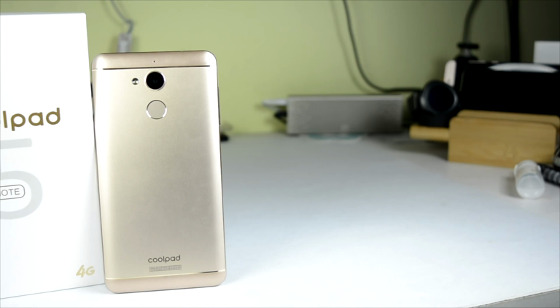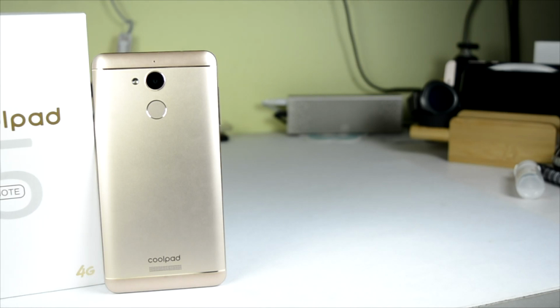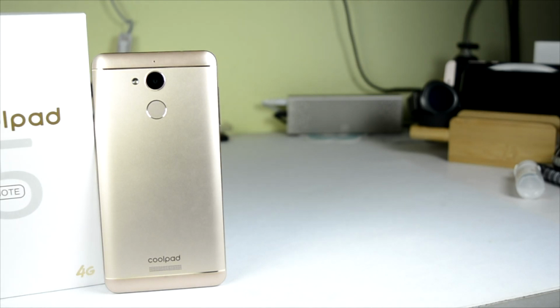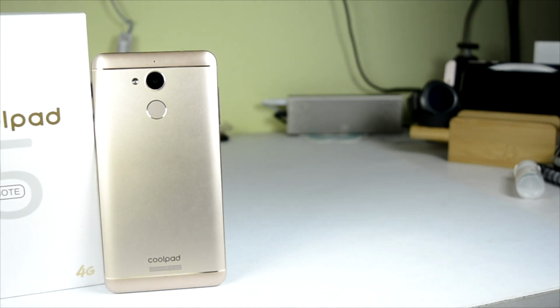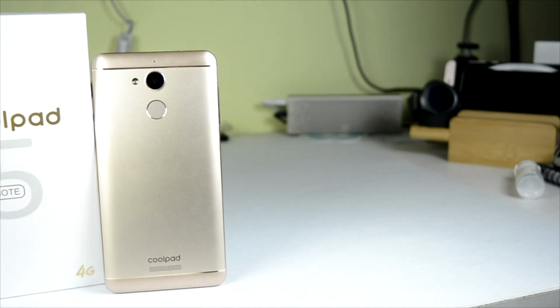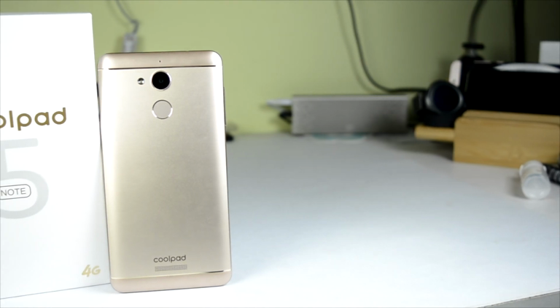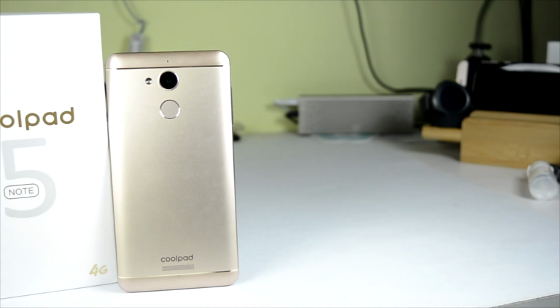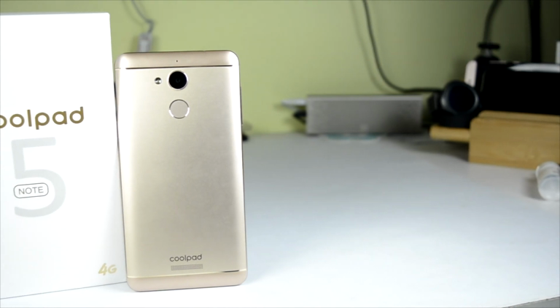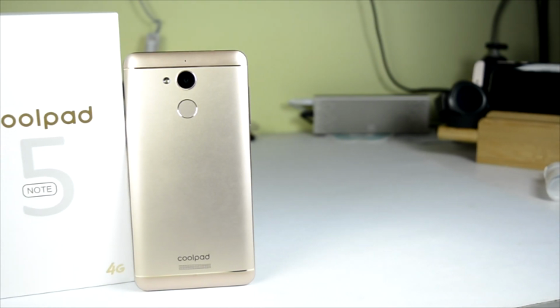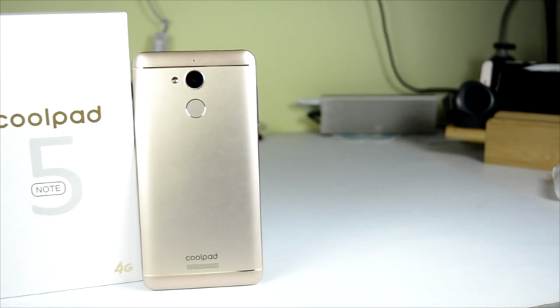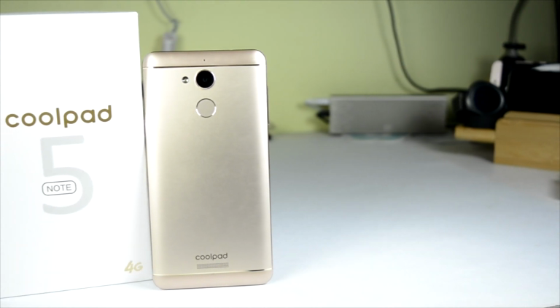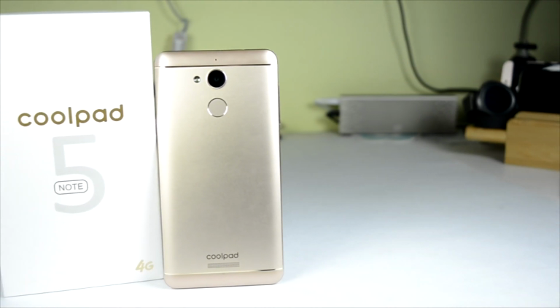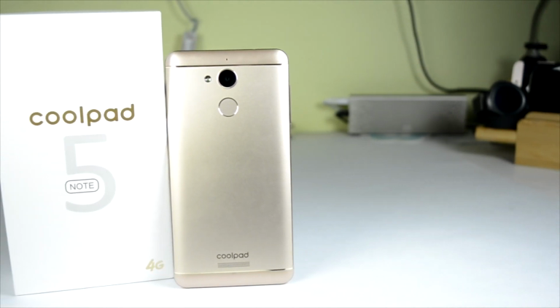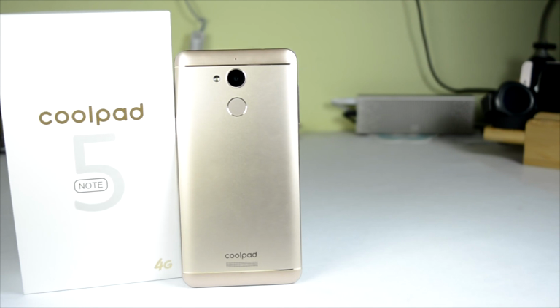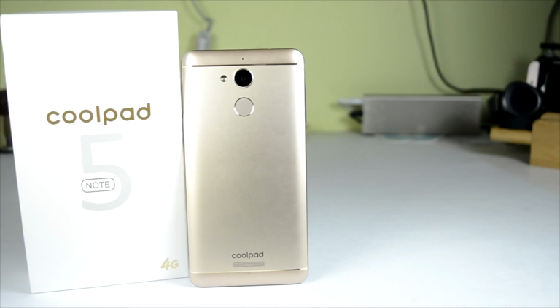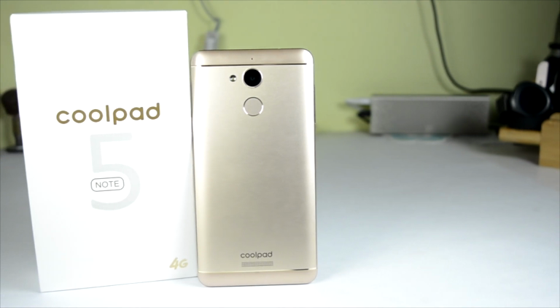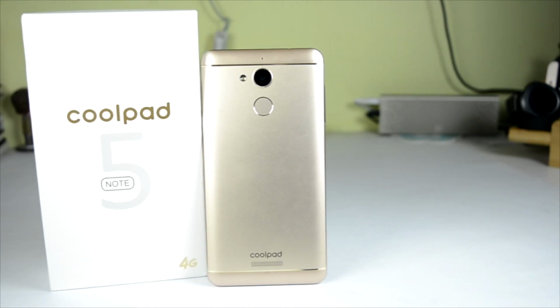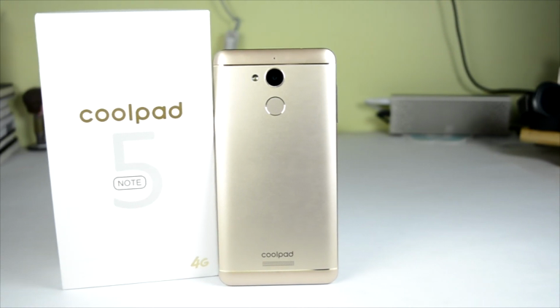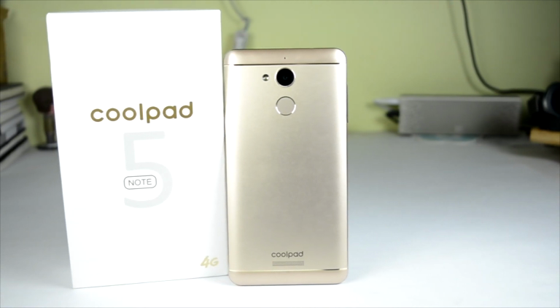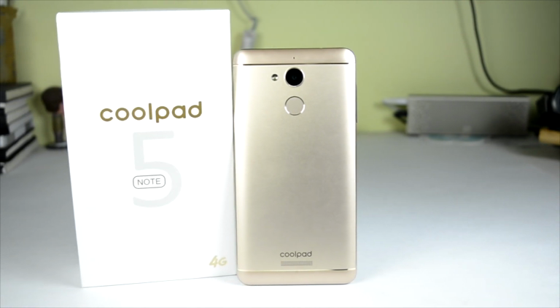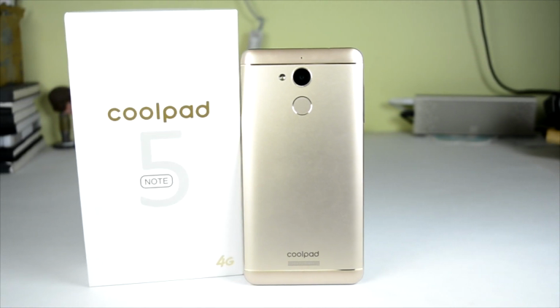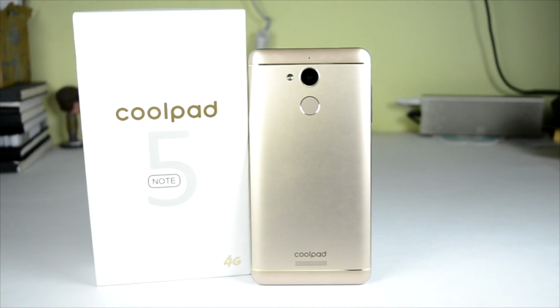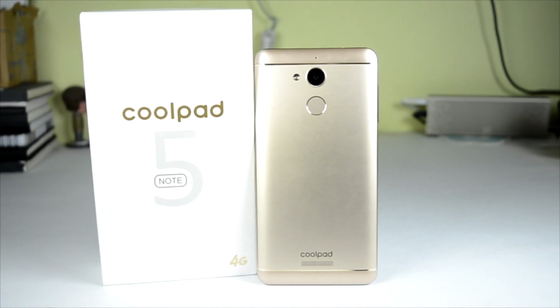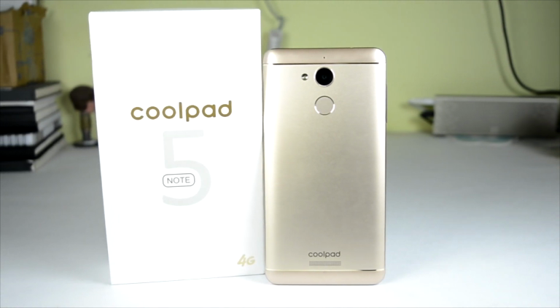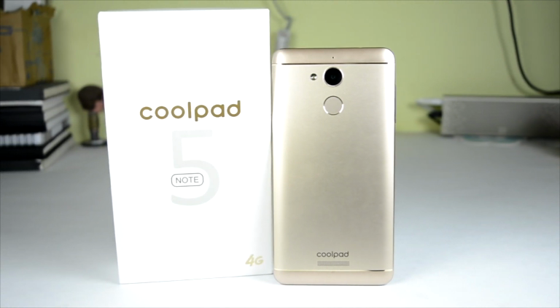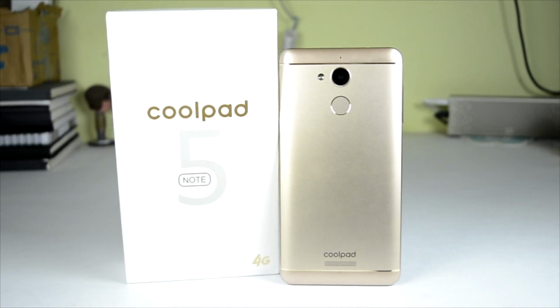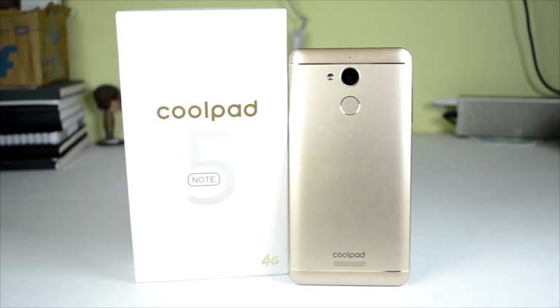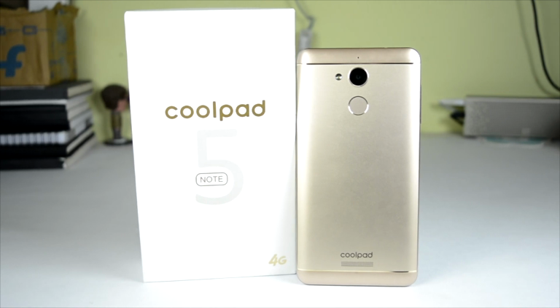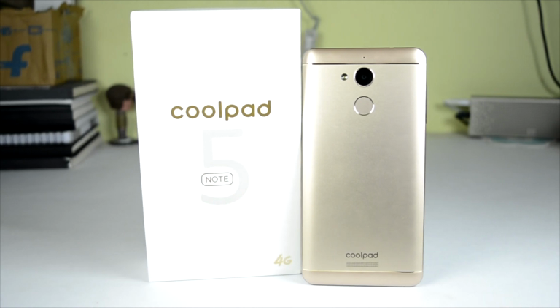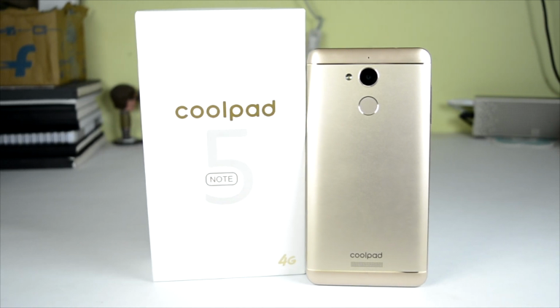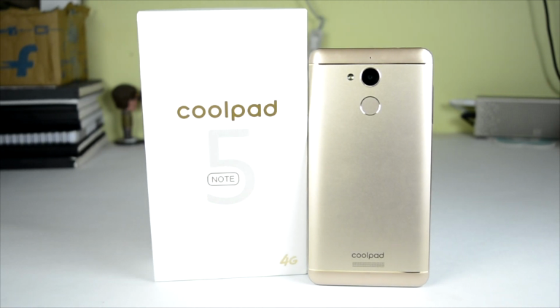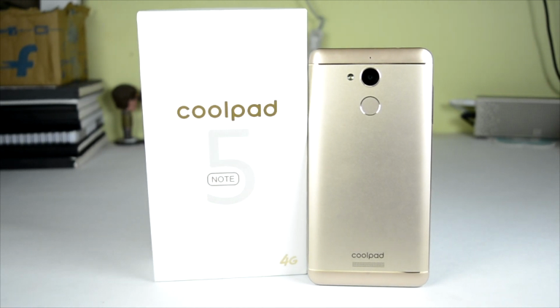Hello everyone, this is Sharun here from 247 Techie and in this video we will be talking about the Coolpad Note 5, unboxing it as well, and also sharing my initial impressions after using it for a couple of days or so.